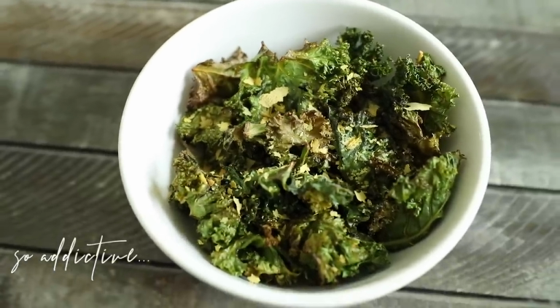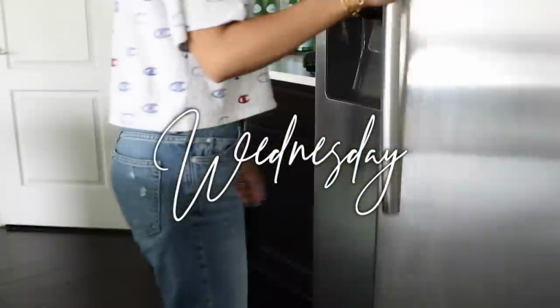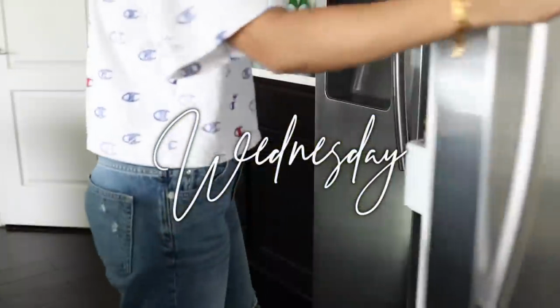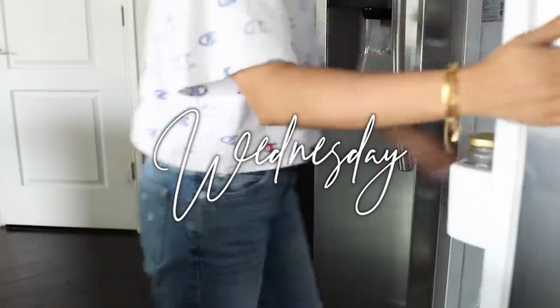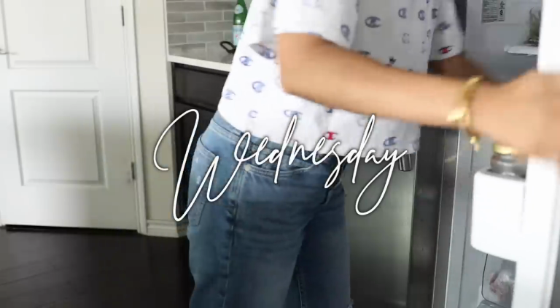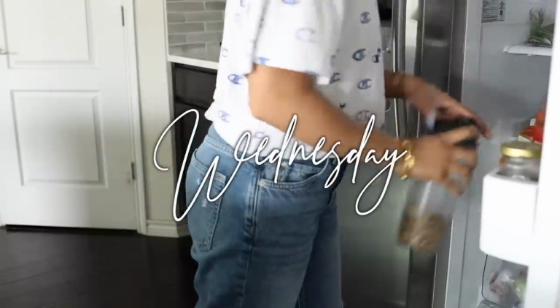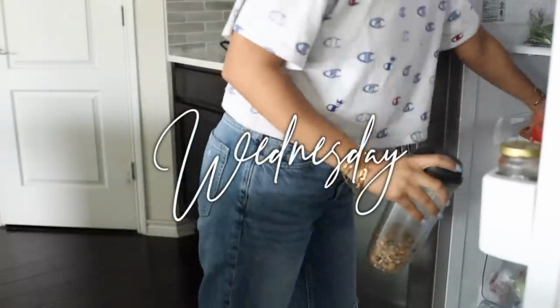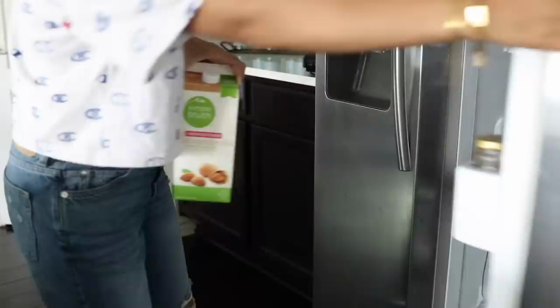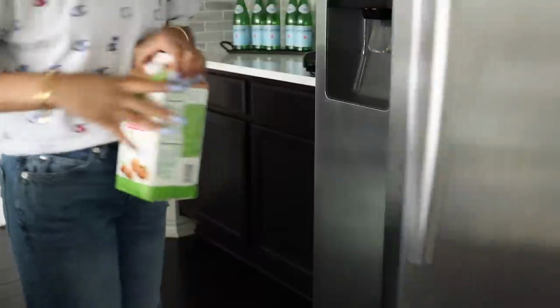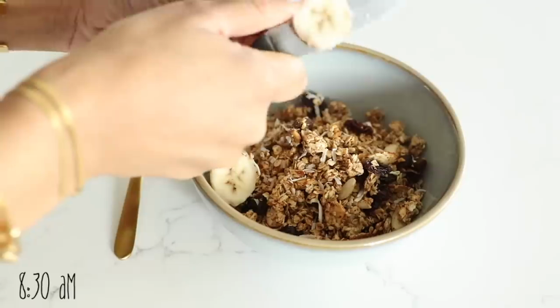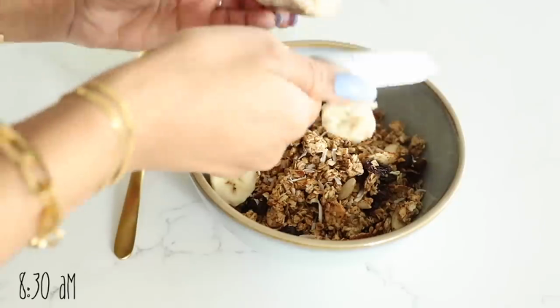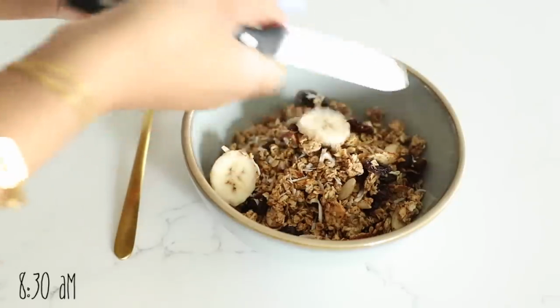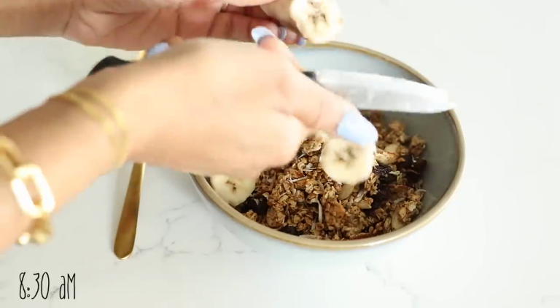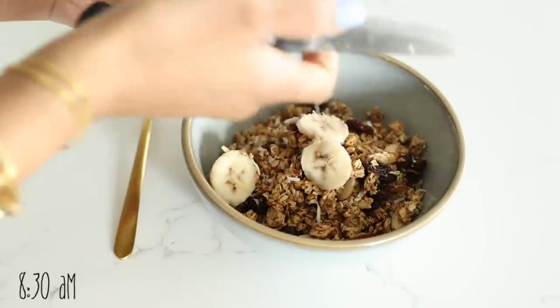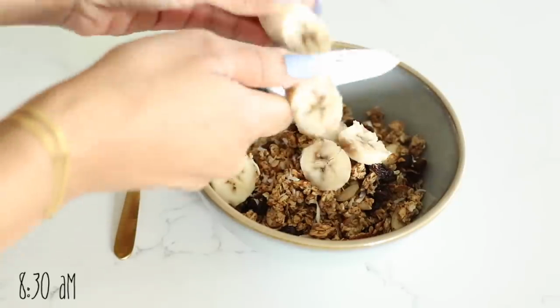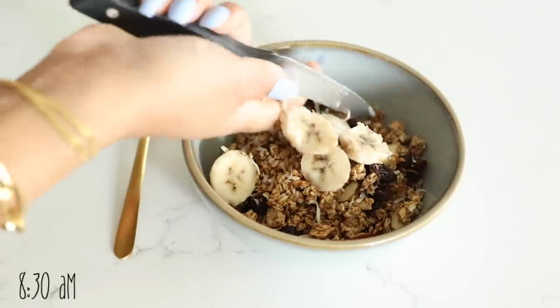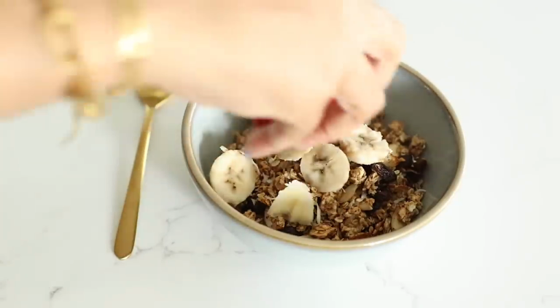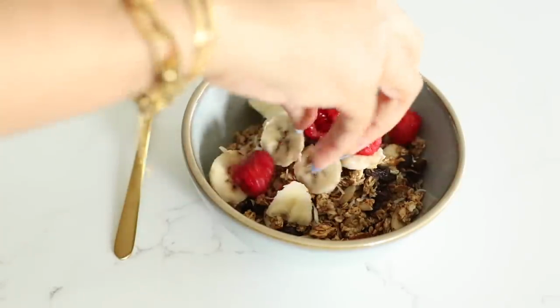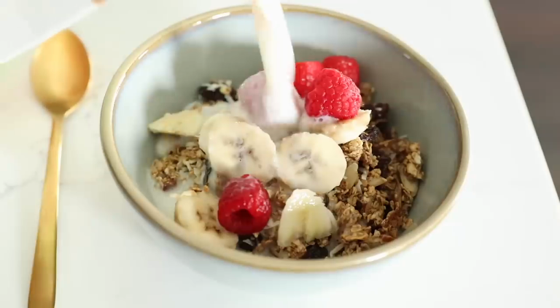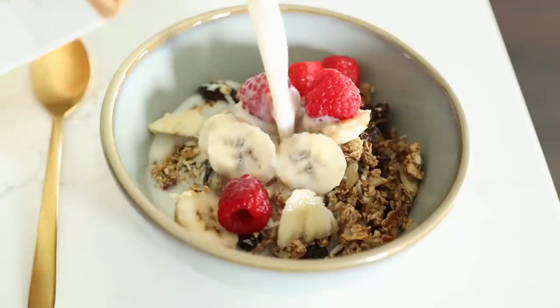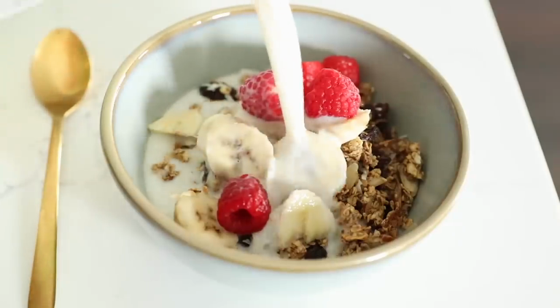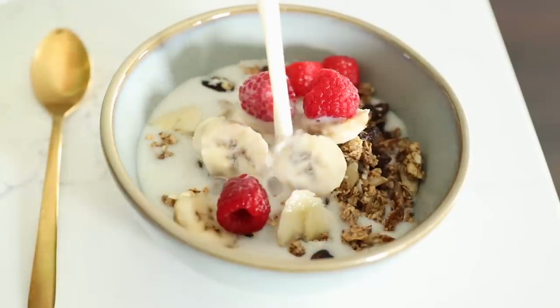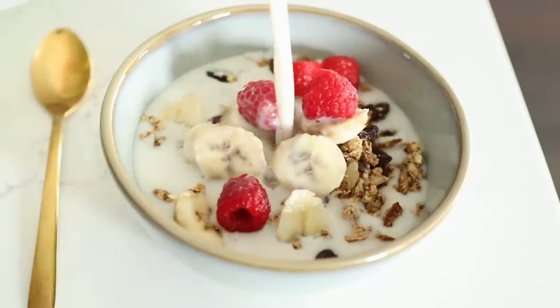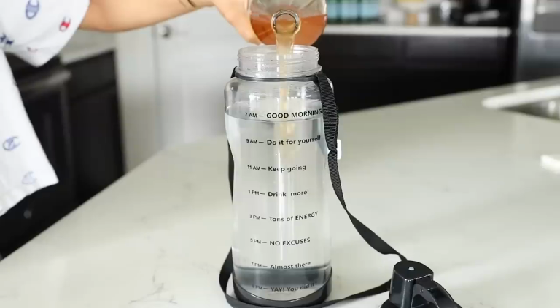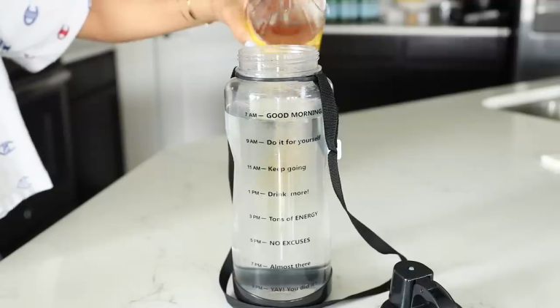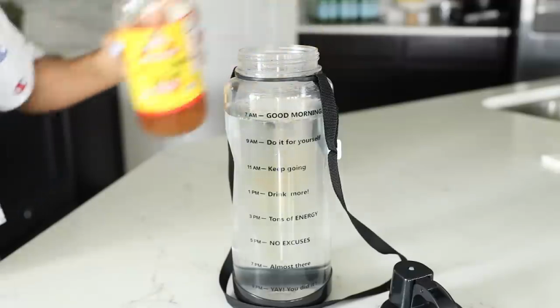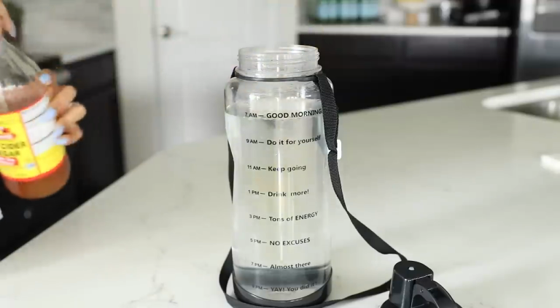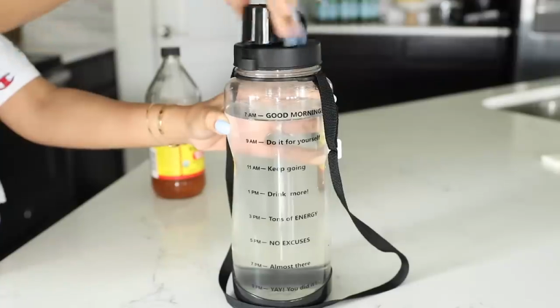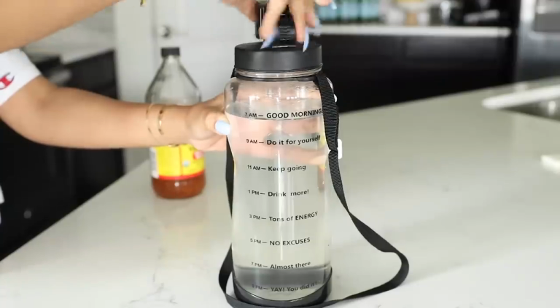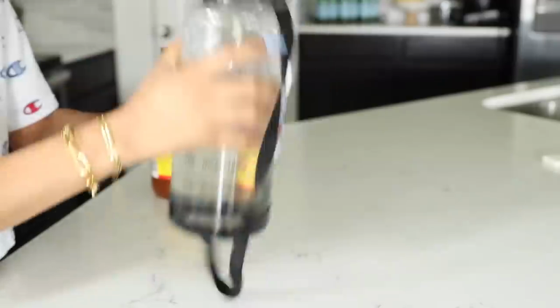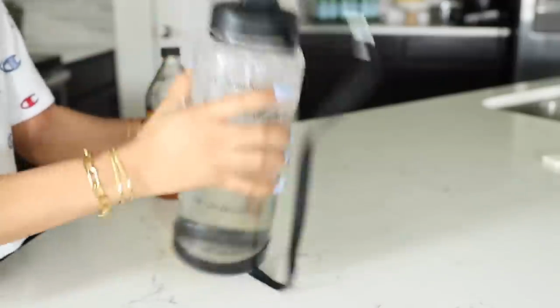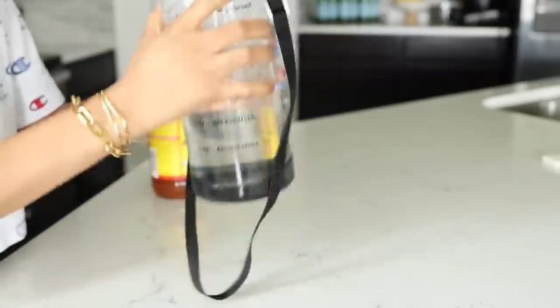Wednesday's breakfast was very easy. I just had a bowl of my granola cereal — again with sliced banana and raspberry as a topping. For my drink I filled up my trusty jug of water and added a splash of apple cider vinegar.